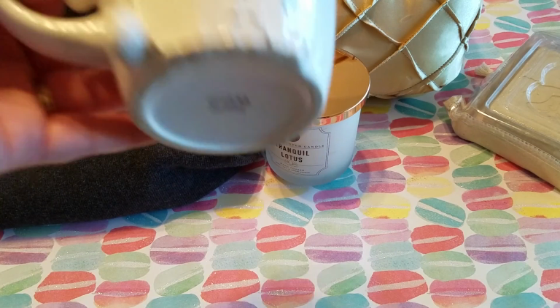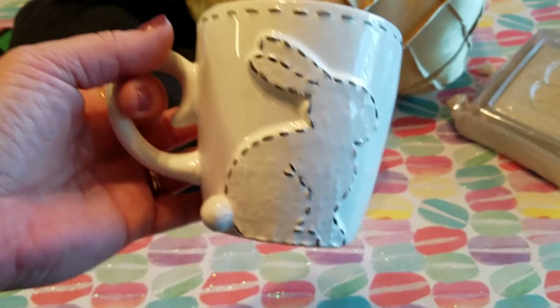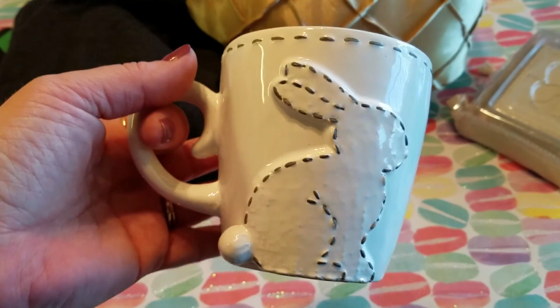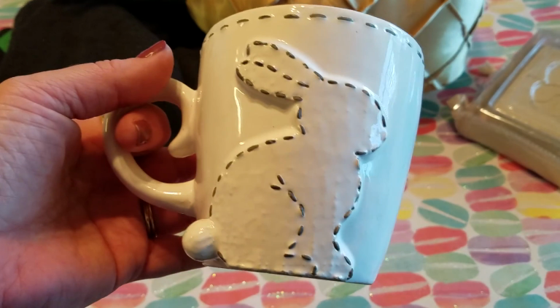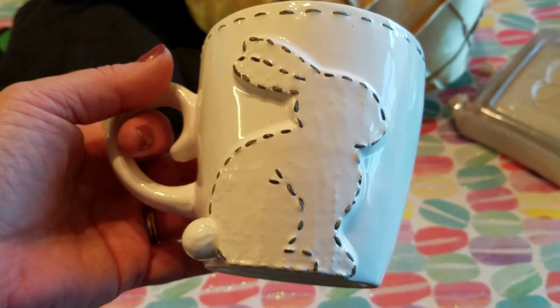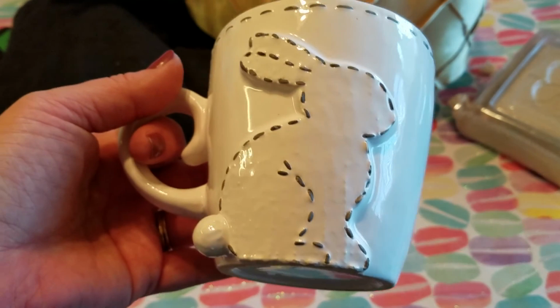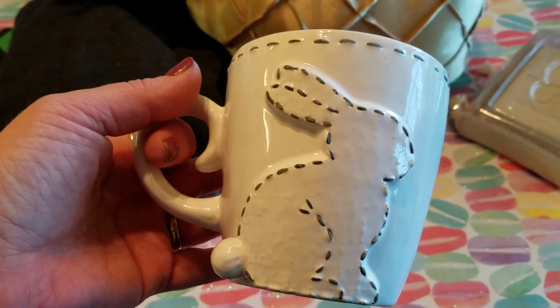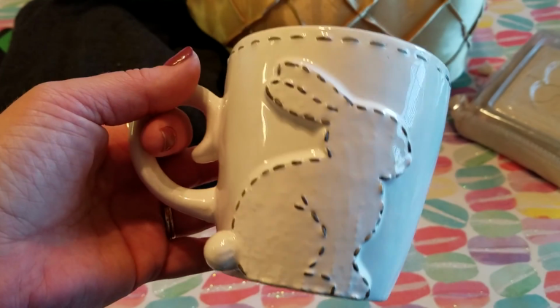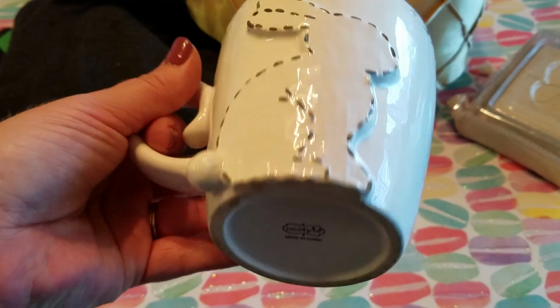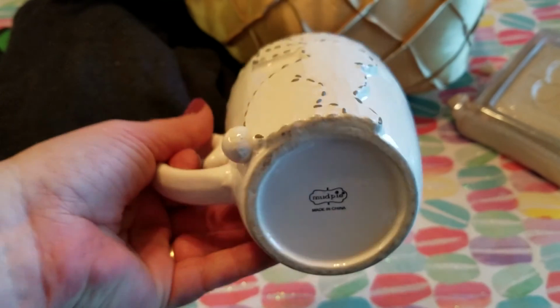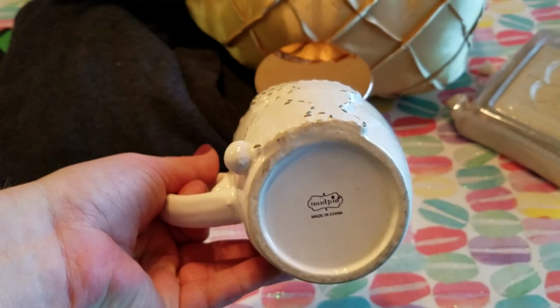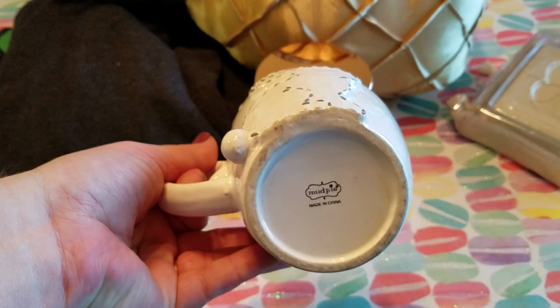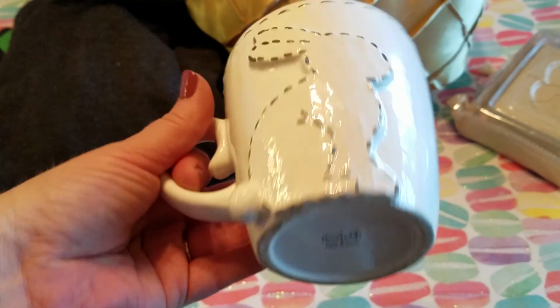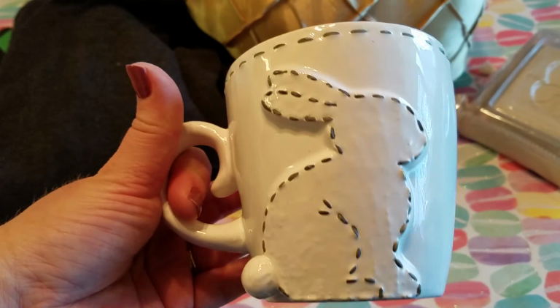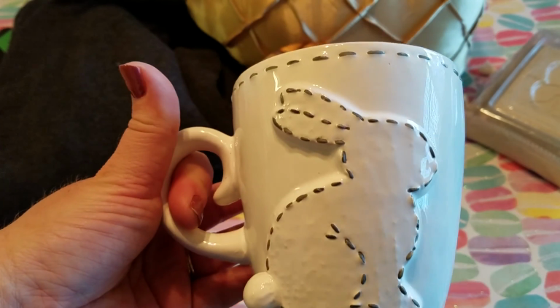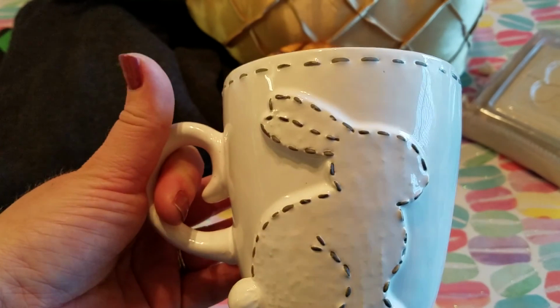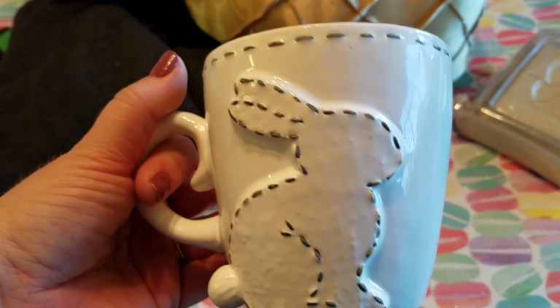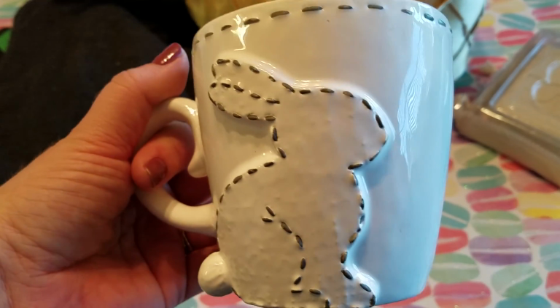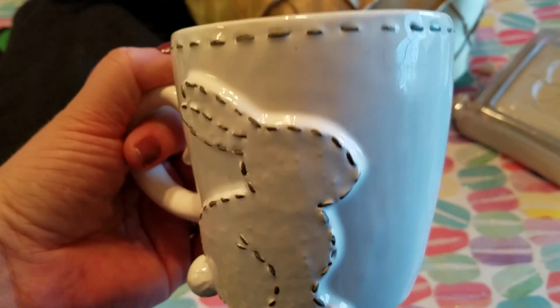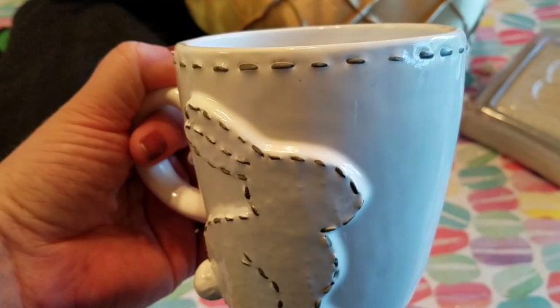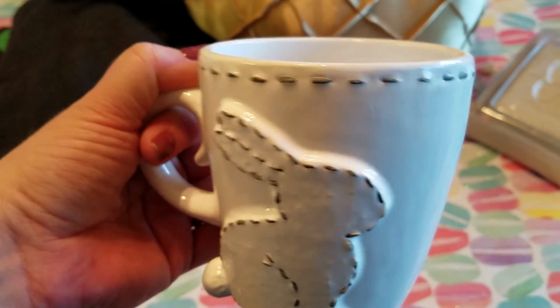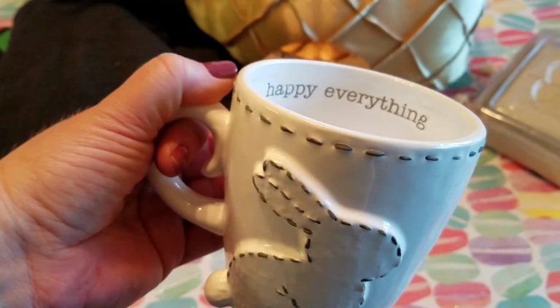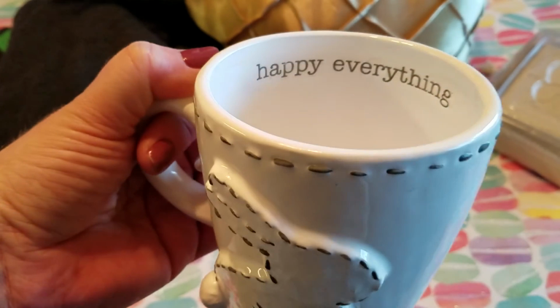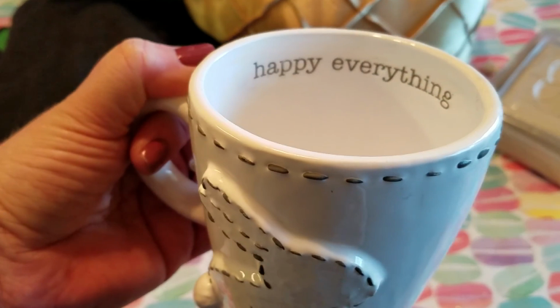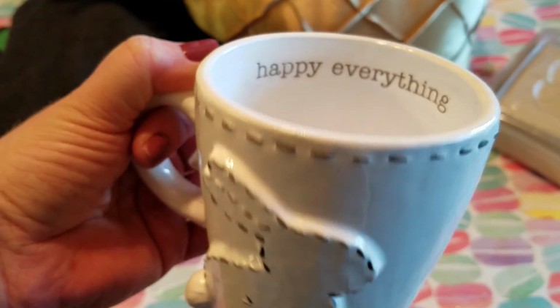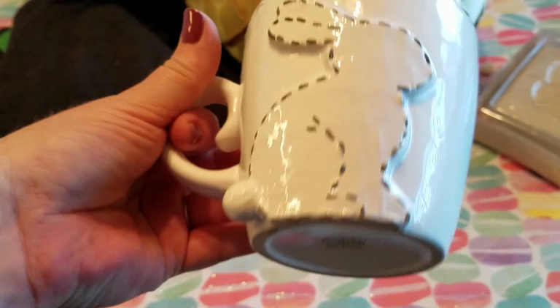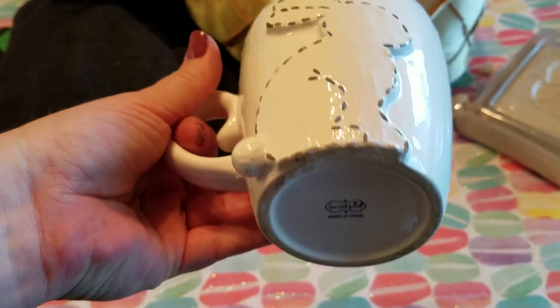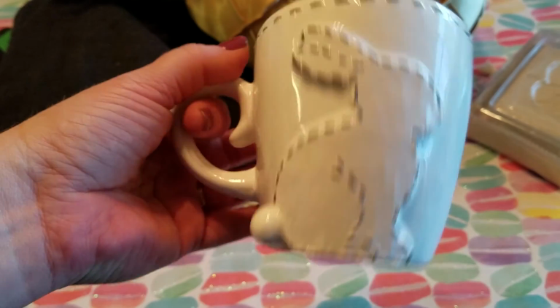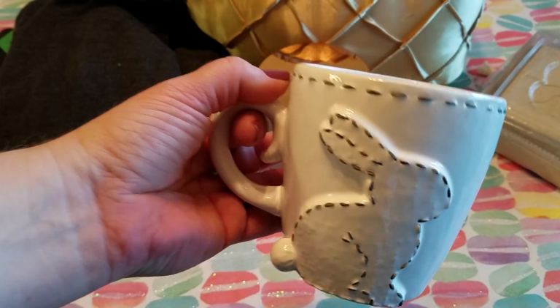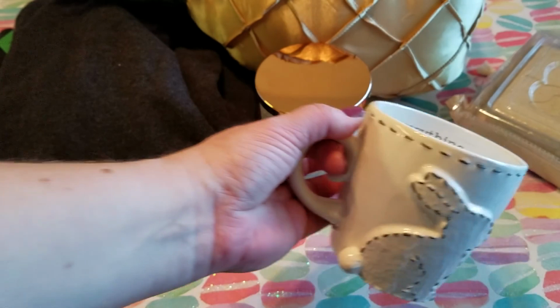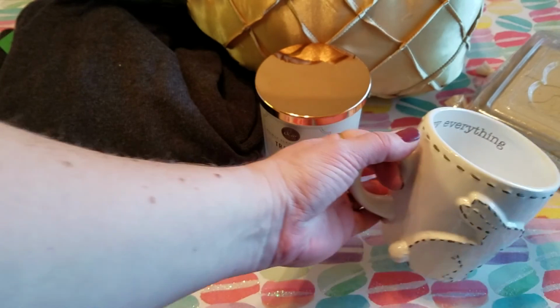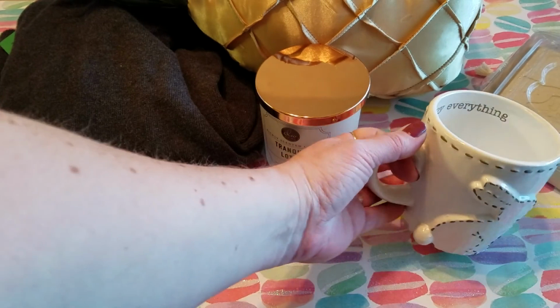And then last but not least I found this really cute mug by Mud Pie. My friend was with me and she loved it as well, so I got this for her and it was 75 cents.